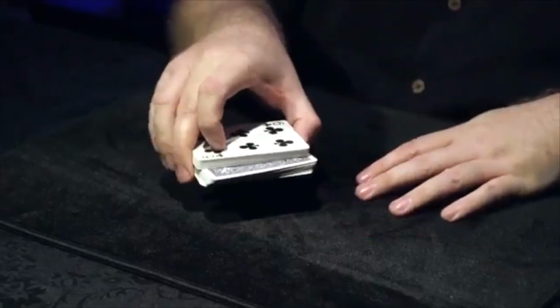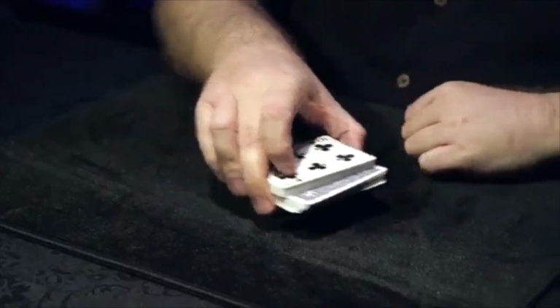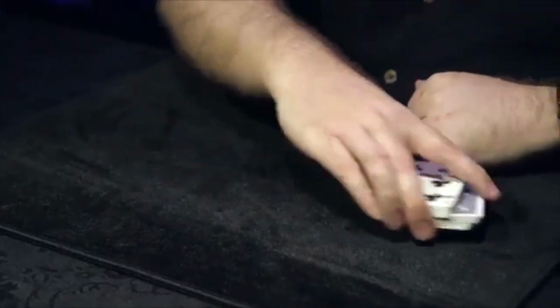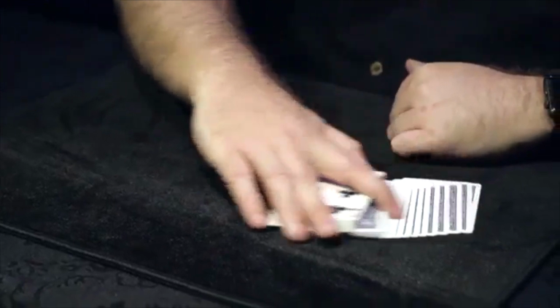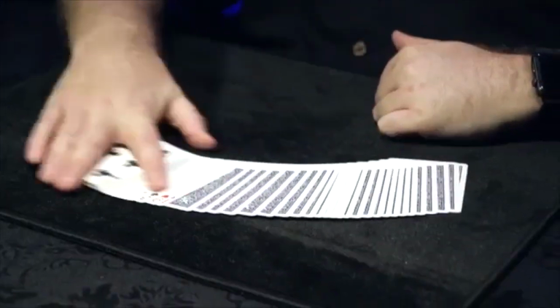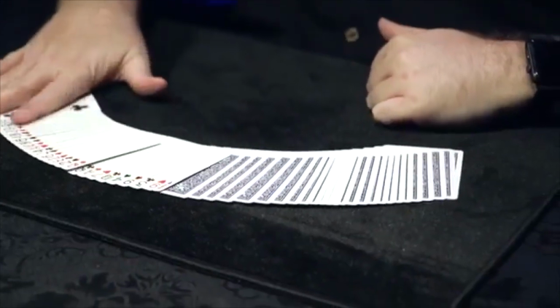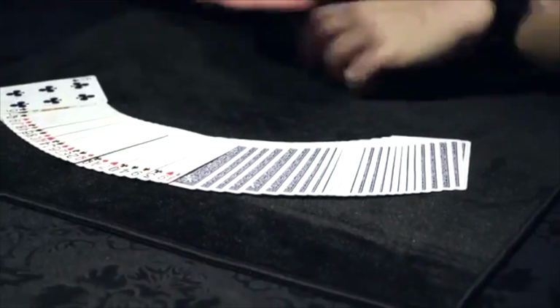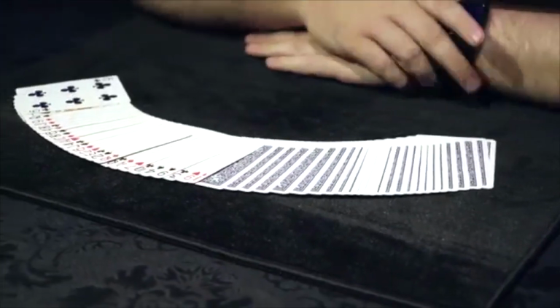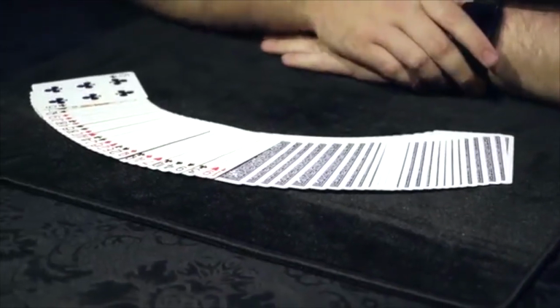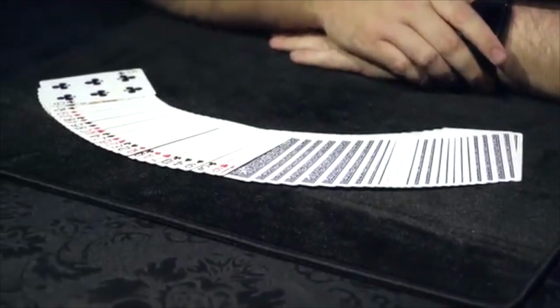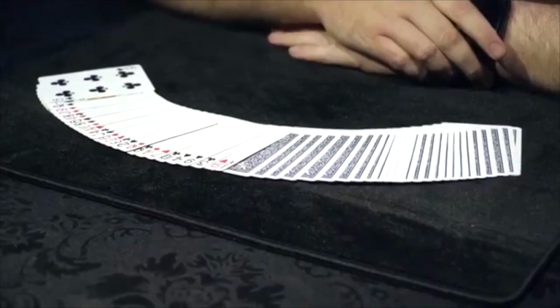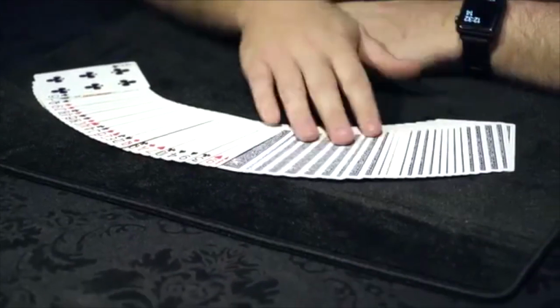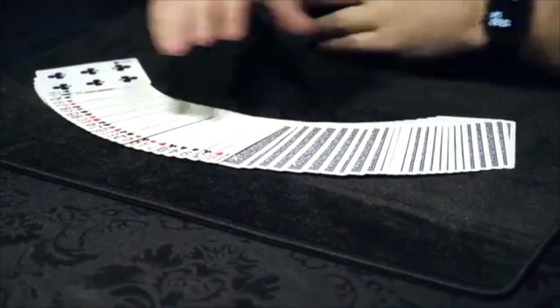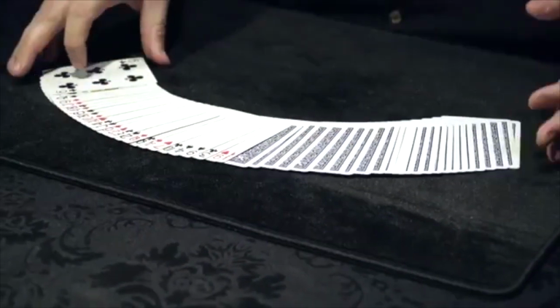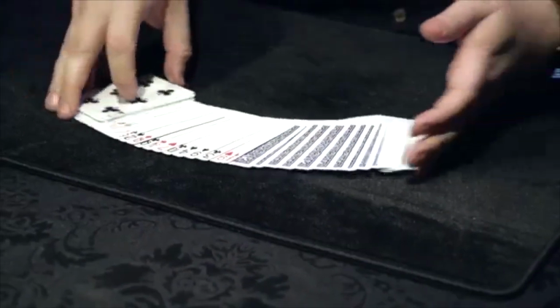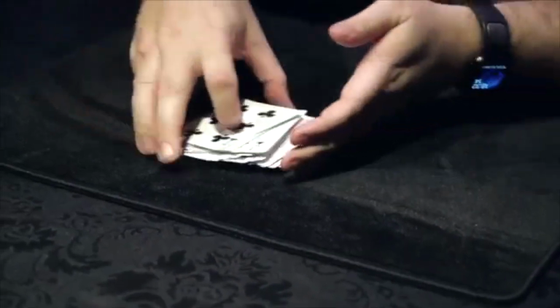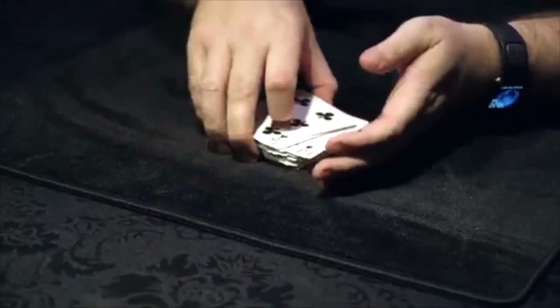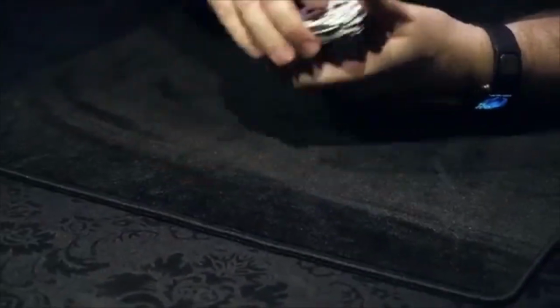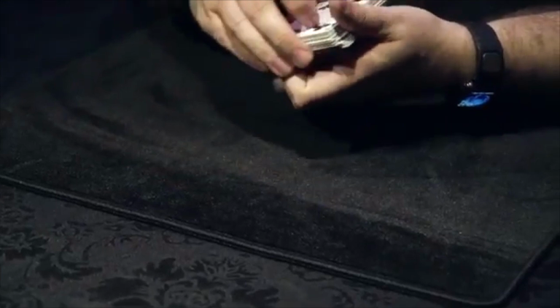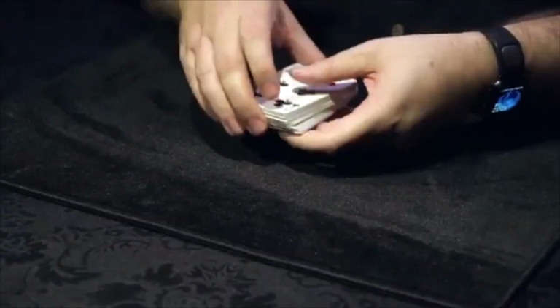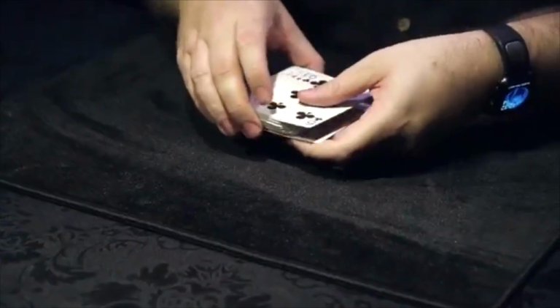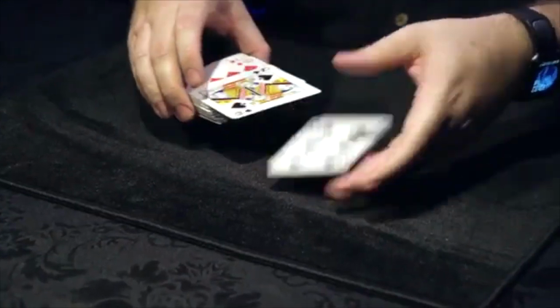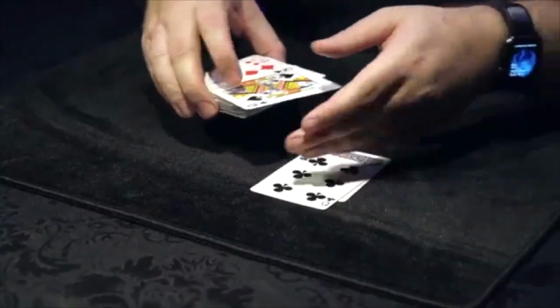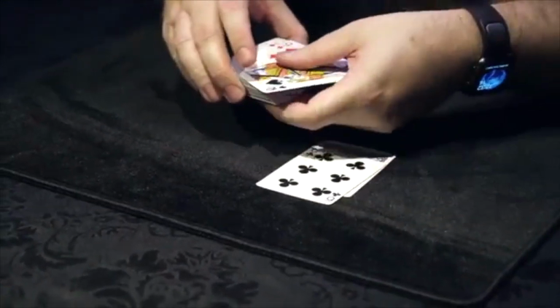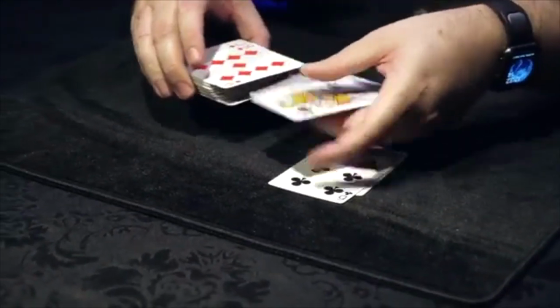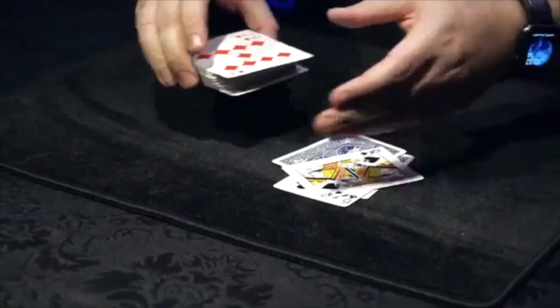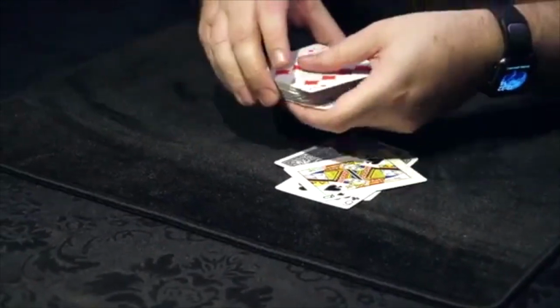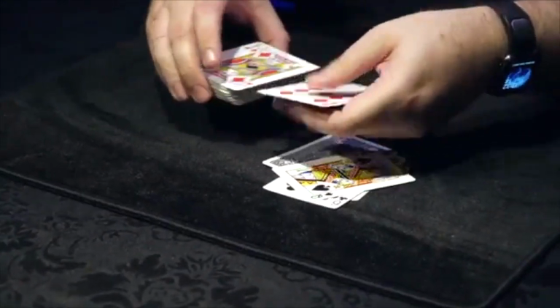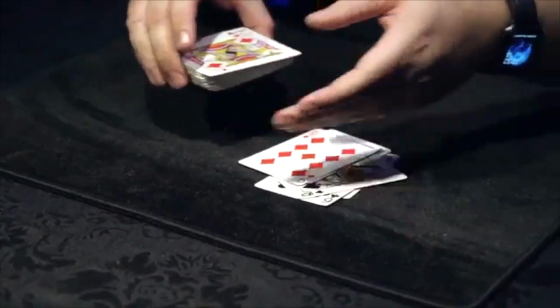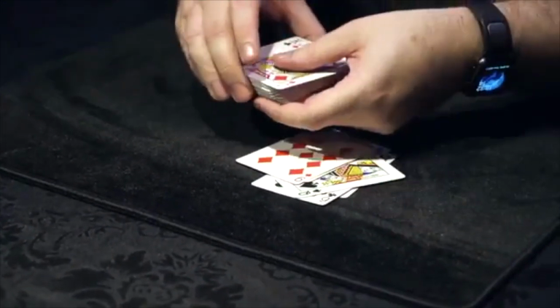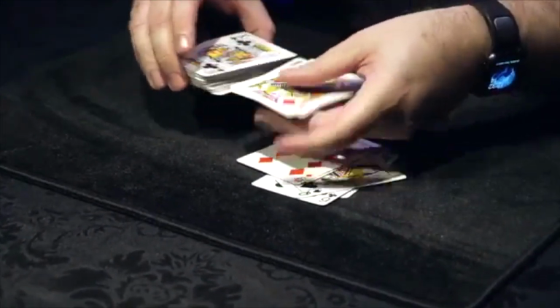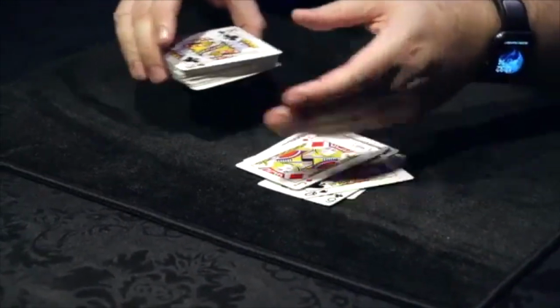Half of the cards will be face down, and half of the cards will be face up. And then we'll mix them up again, nice and slow so you can see as we mix these cards face up and face down.